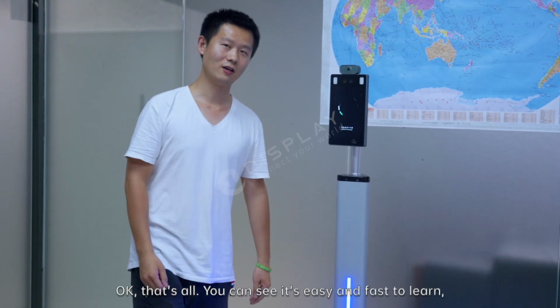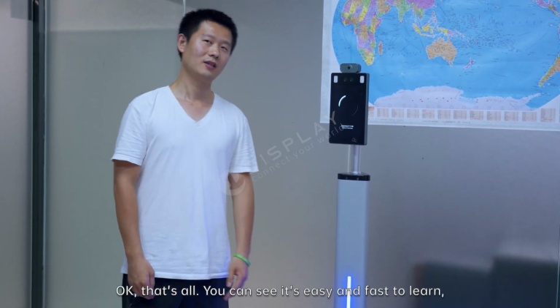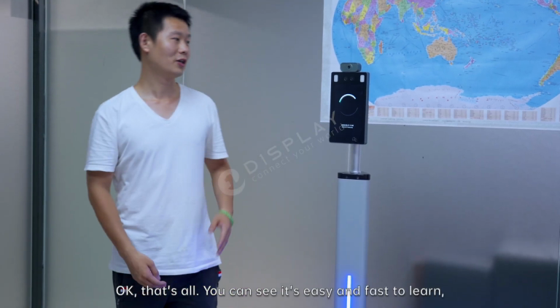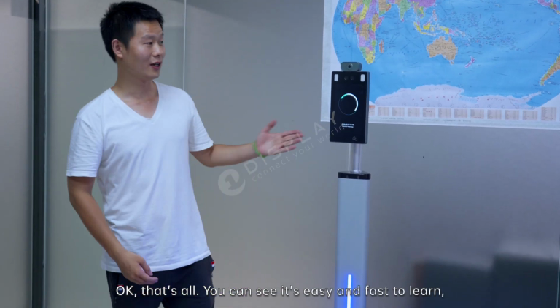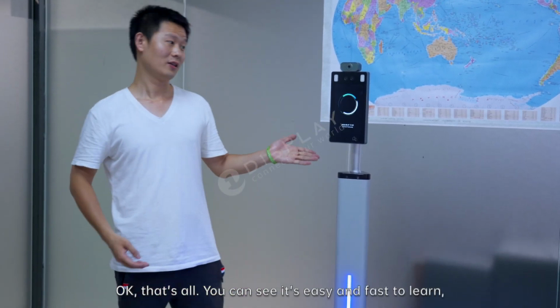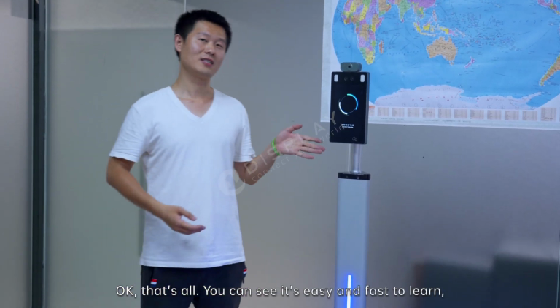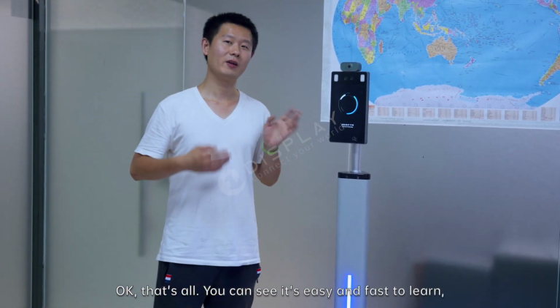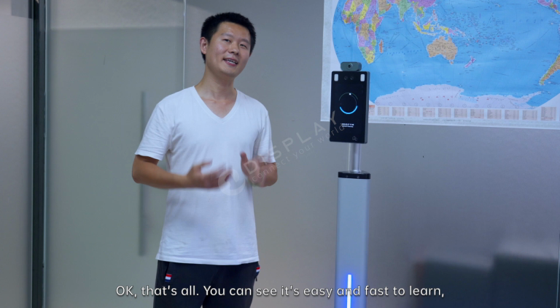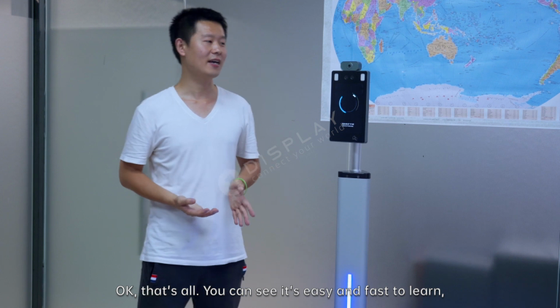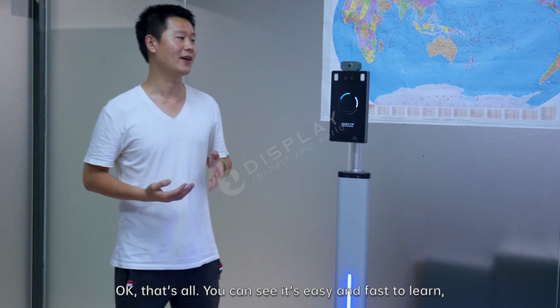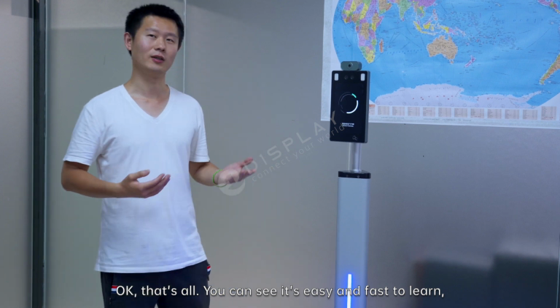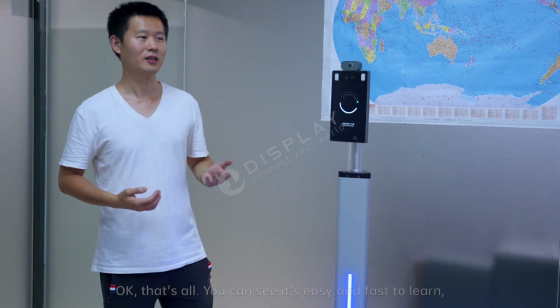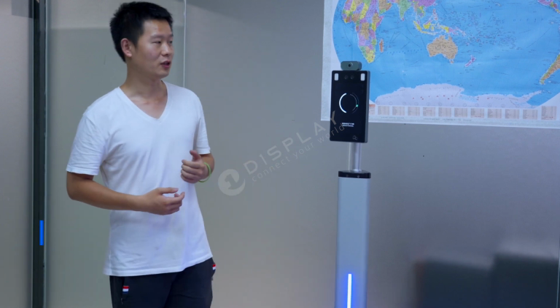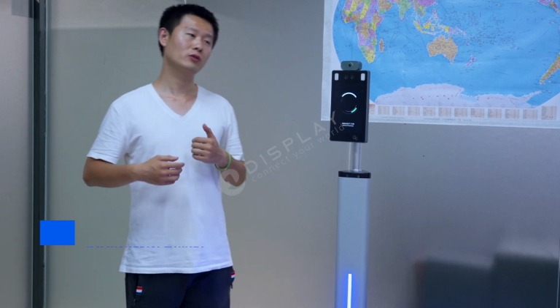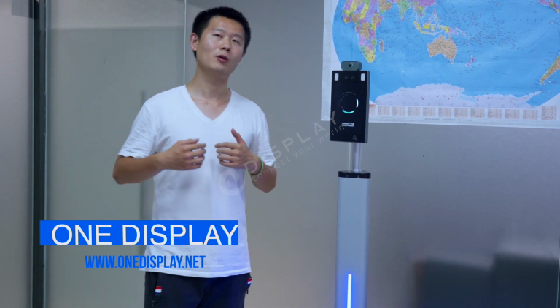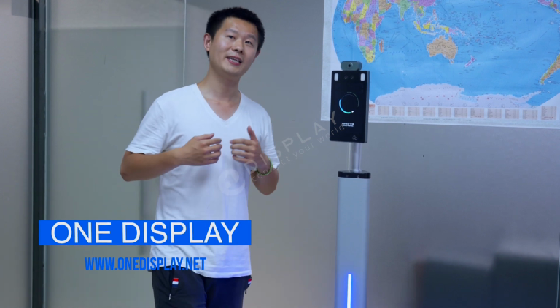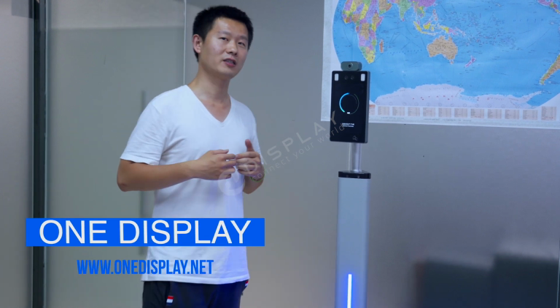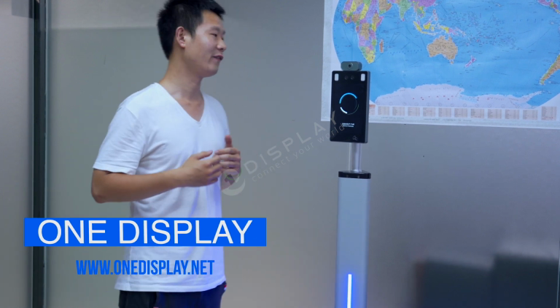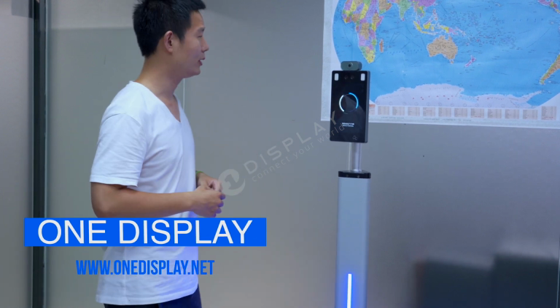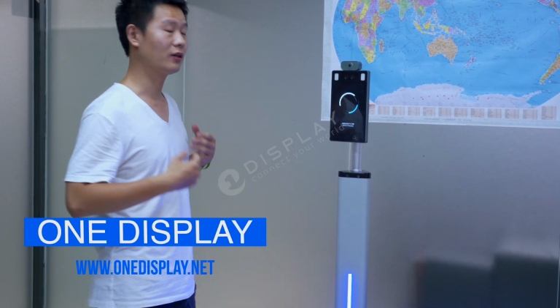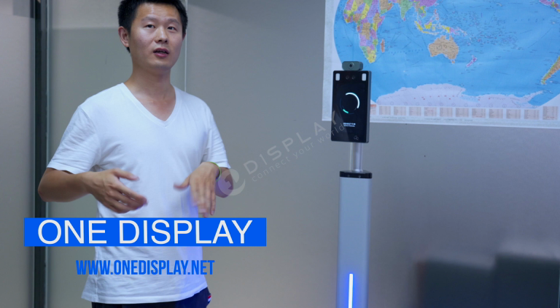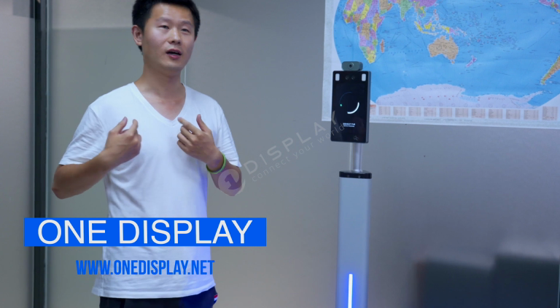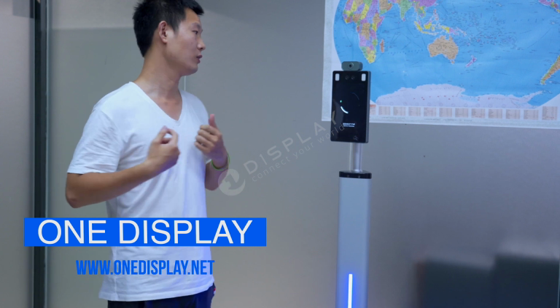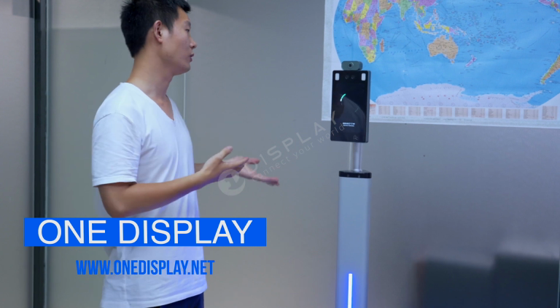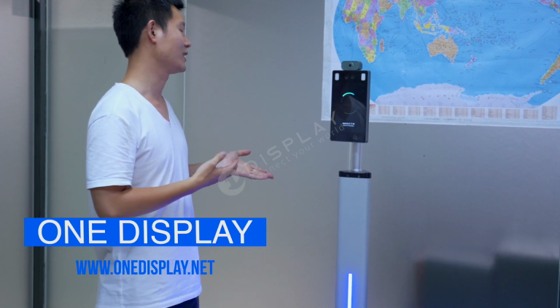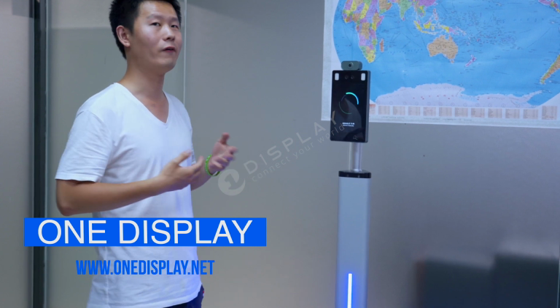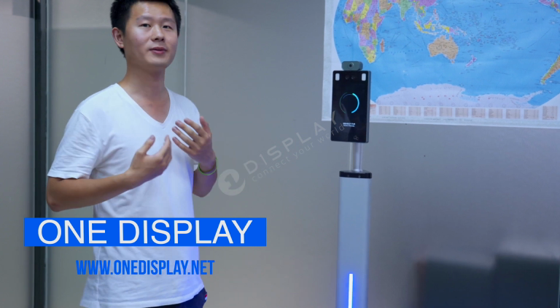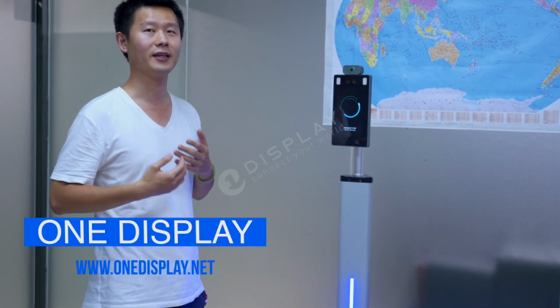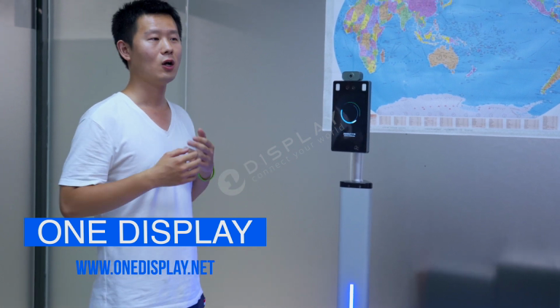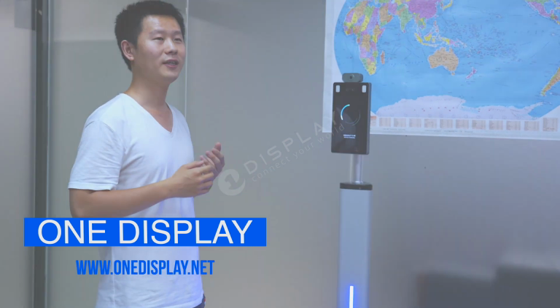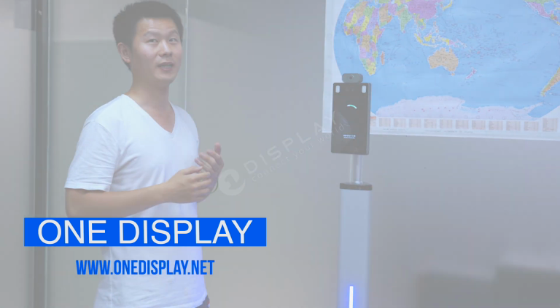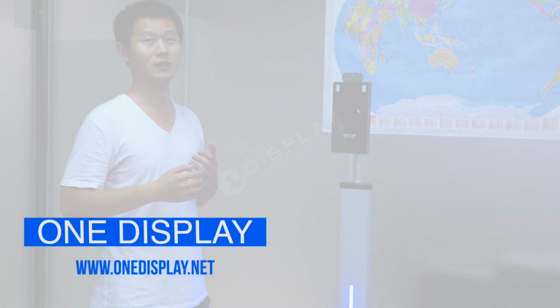That's all. As you can see, it's very easy and fast to learn. If you want to know more details about this machine, you can visit our website.